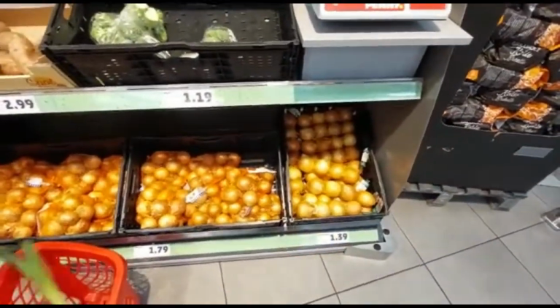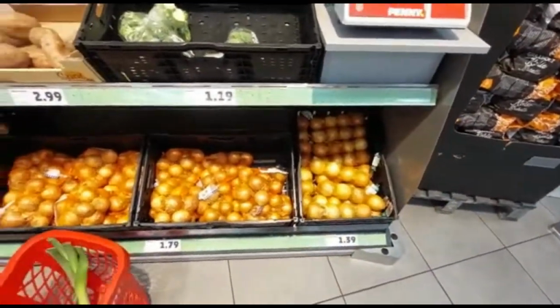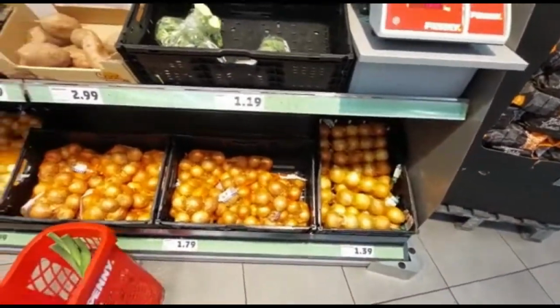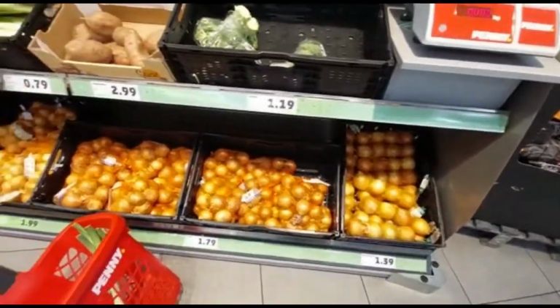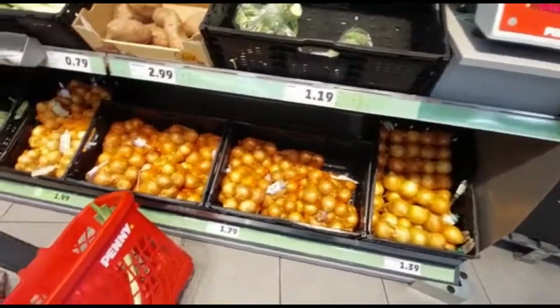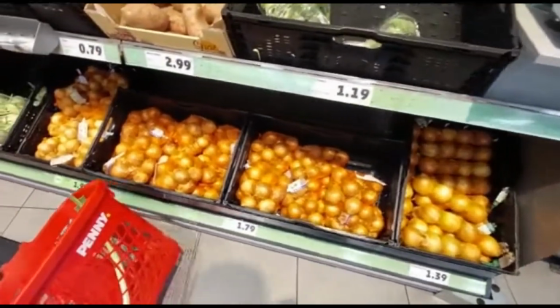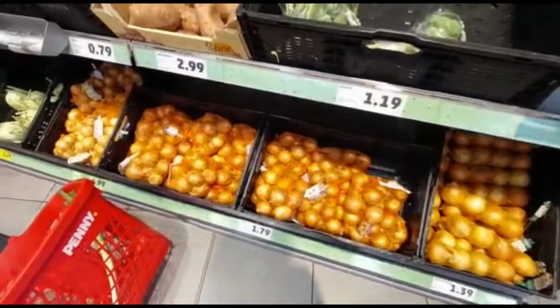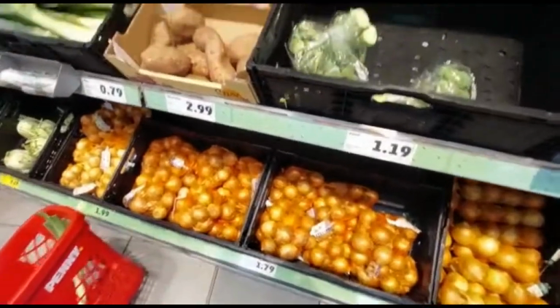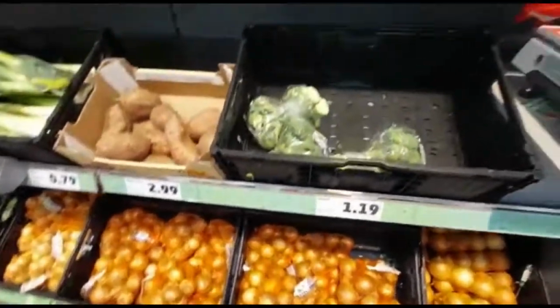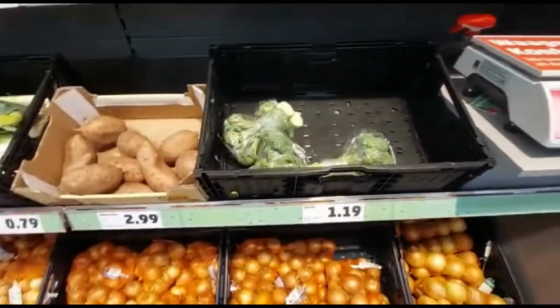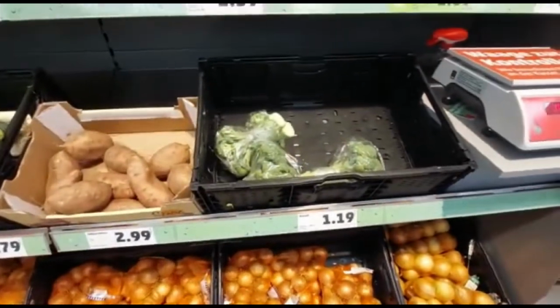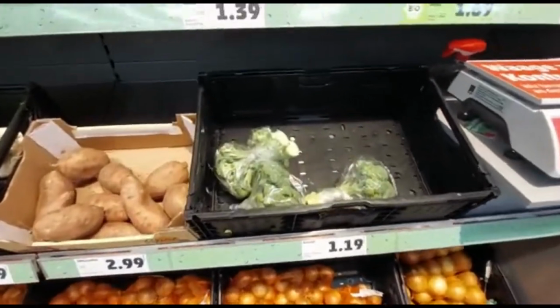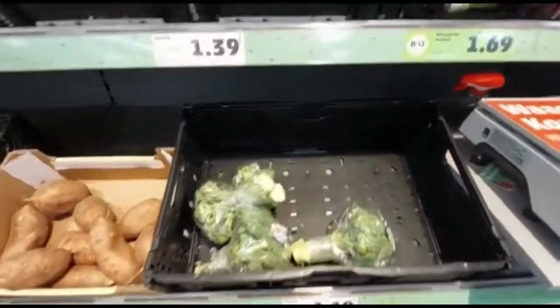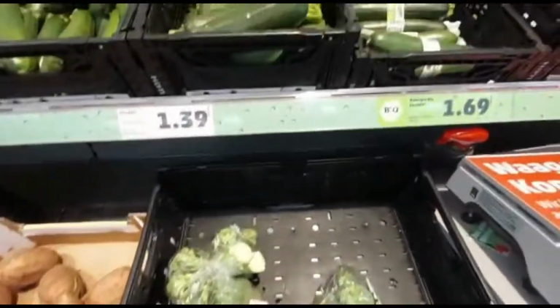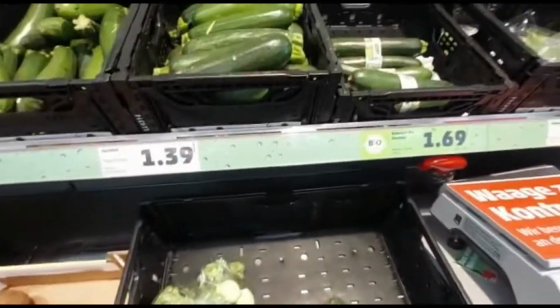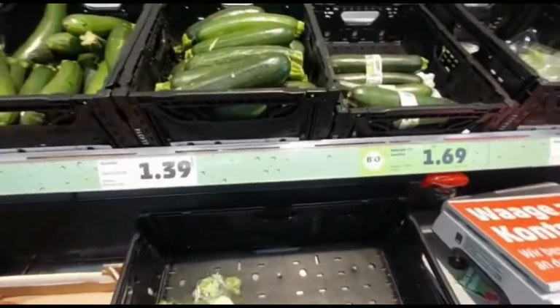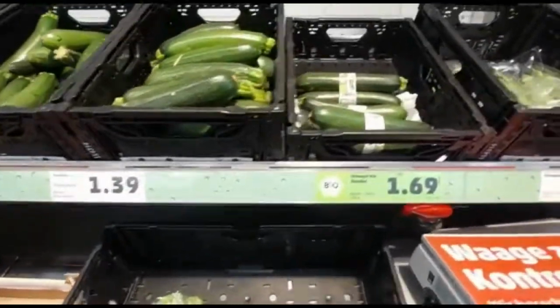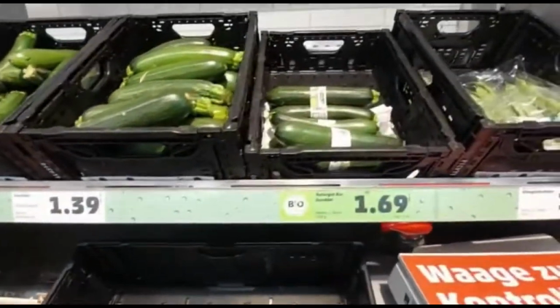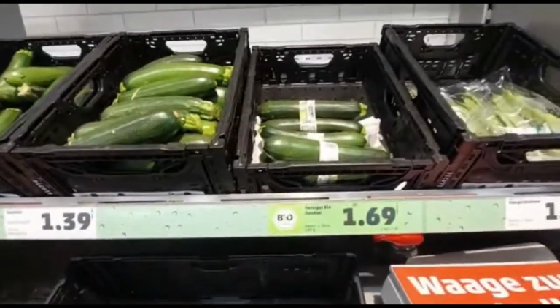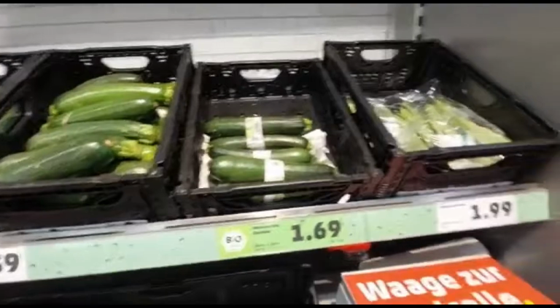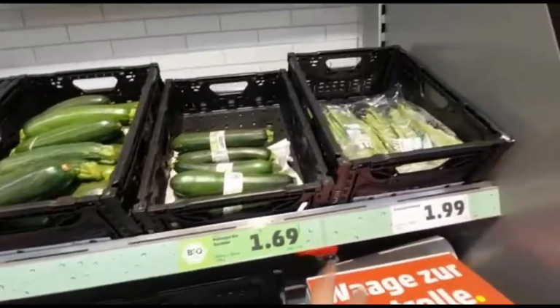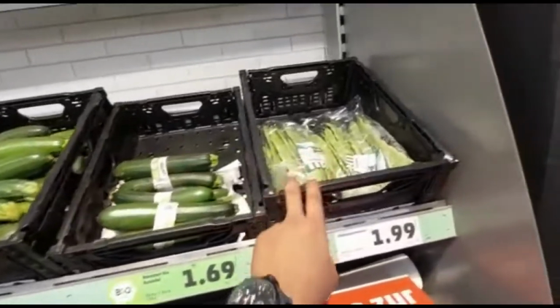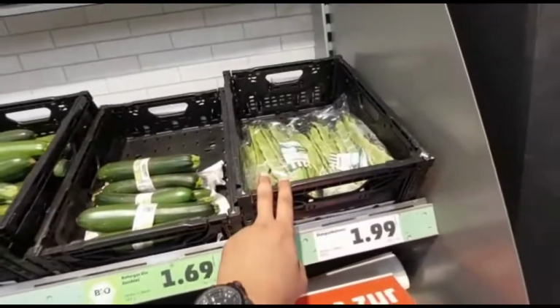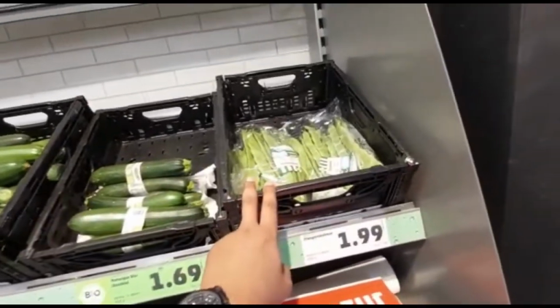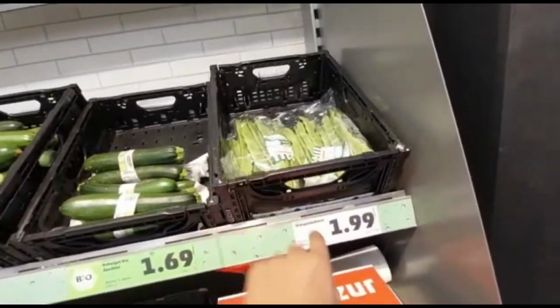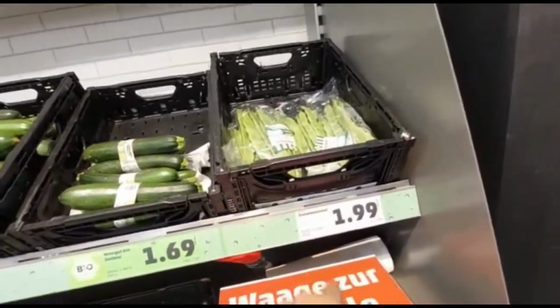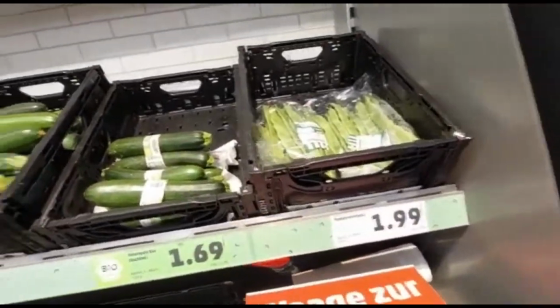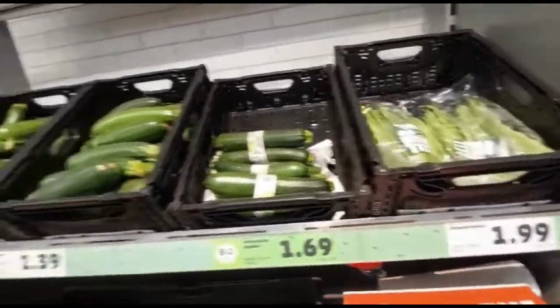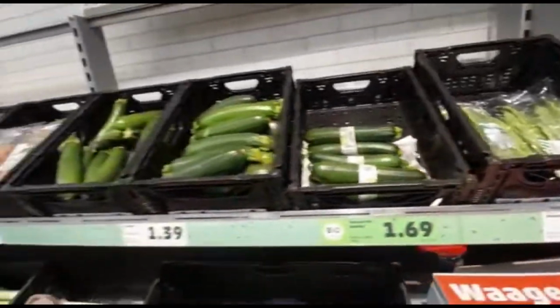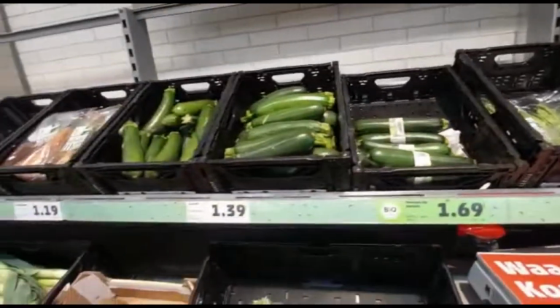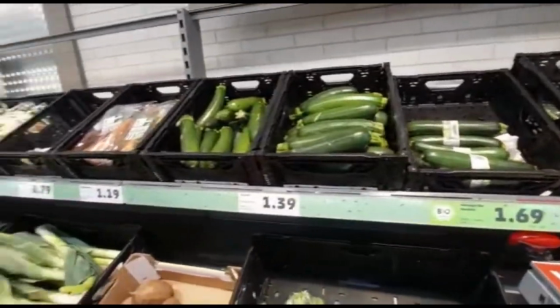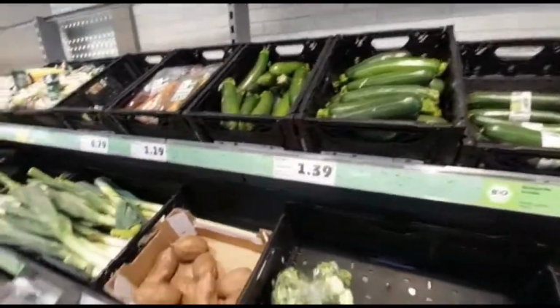This price is 1.79. This price is 1.79. This price is $1.99. So this is the price.